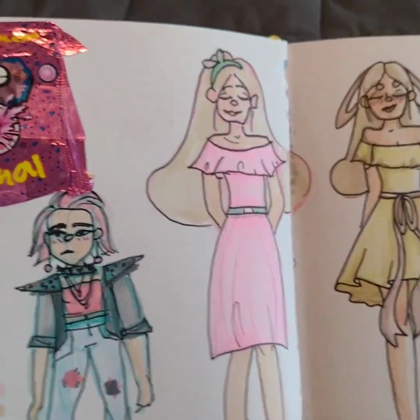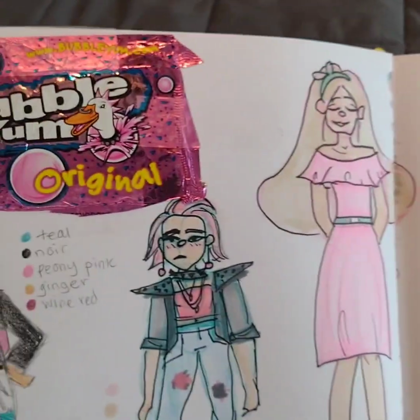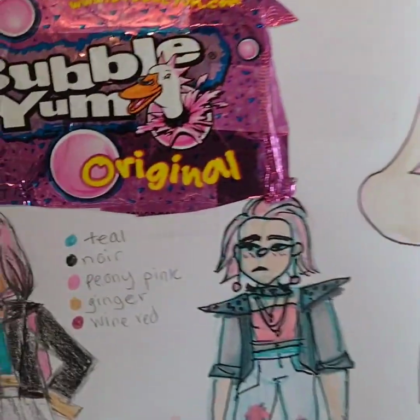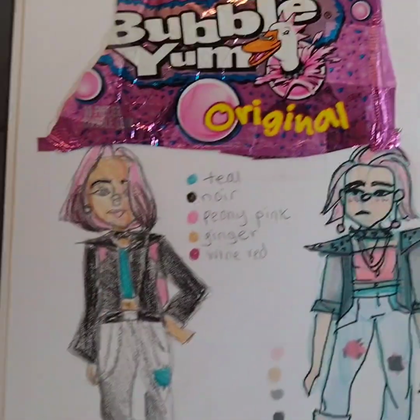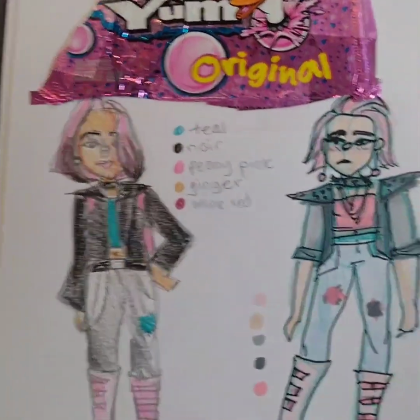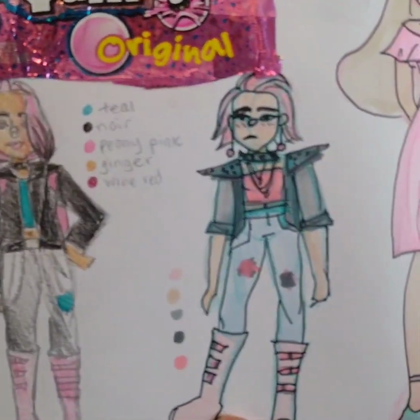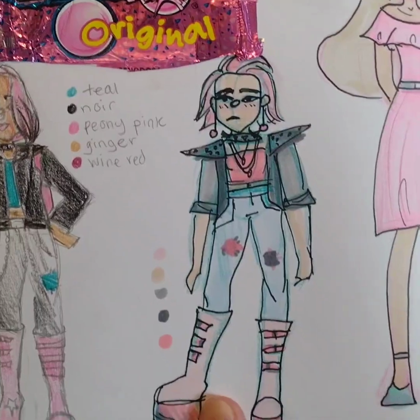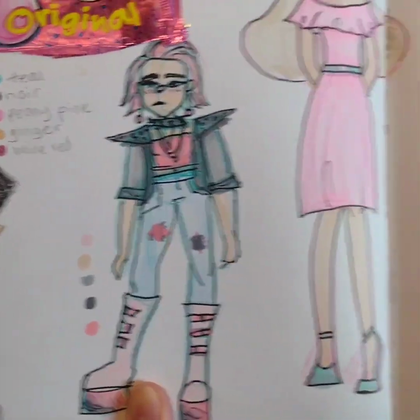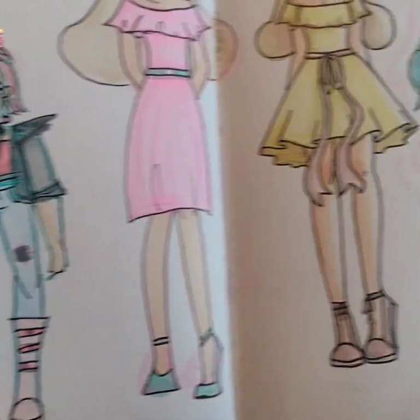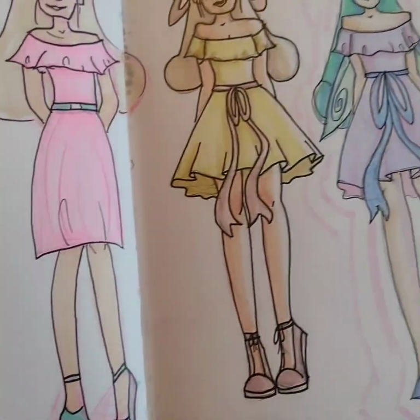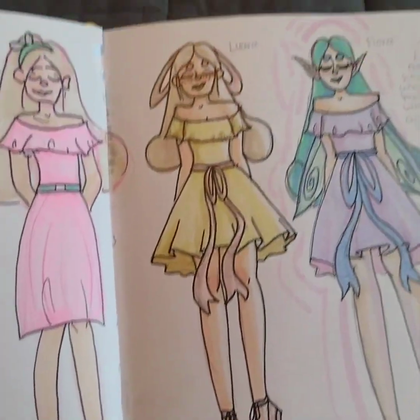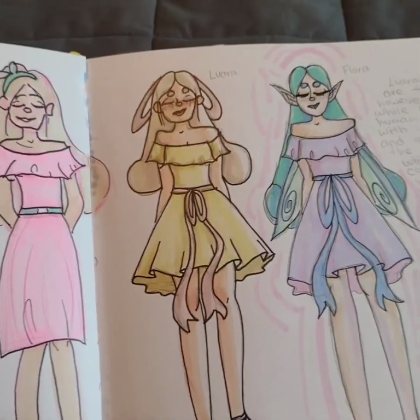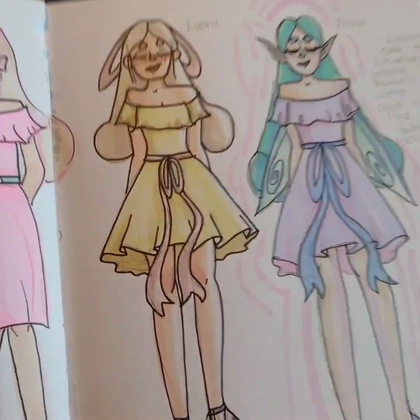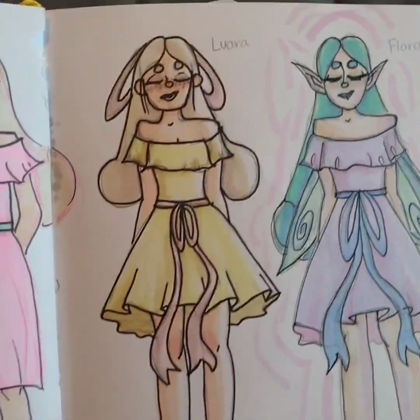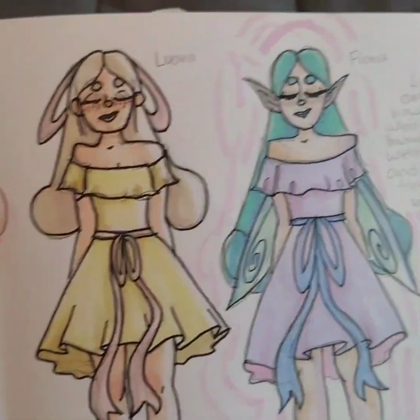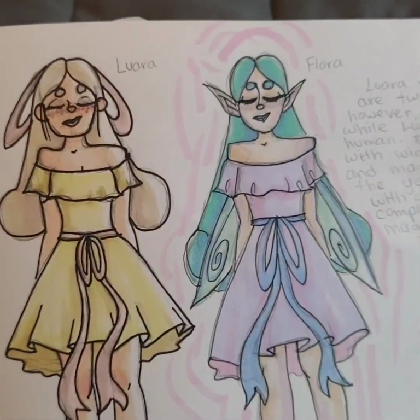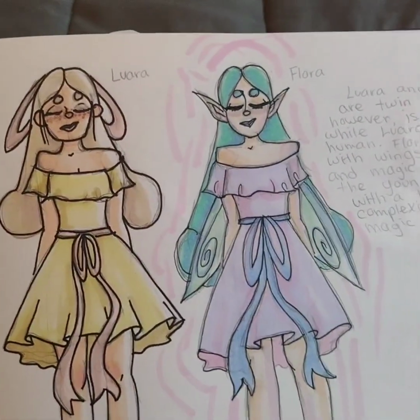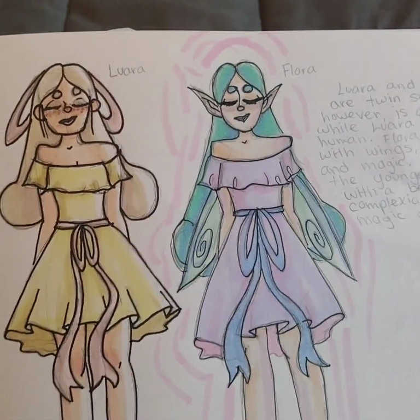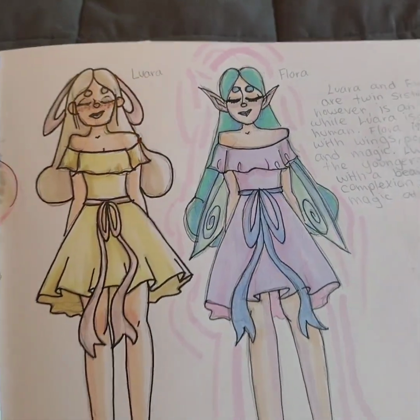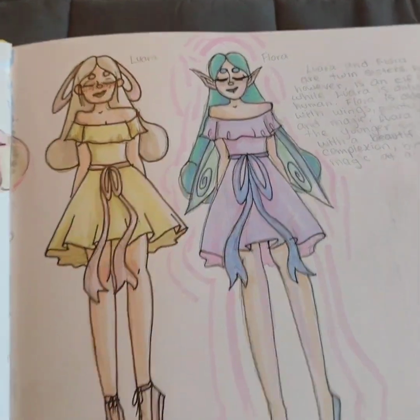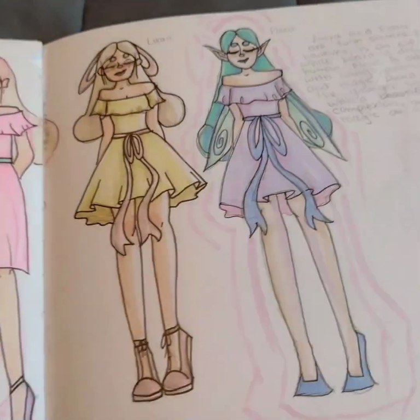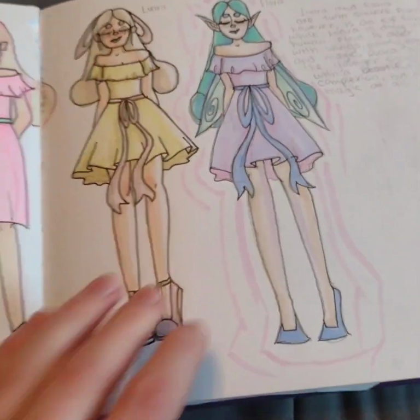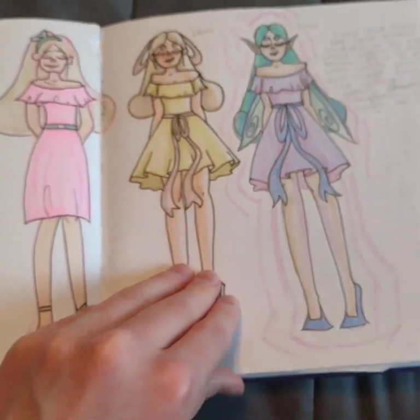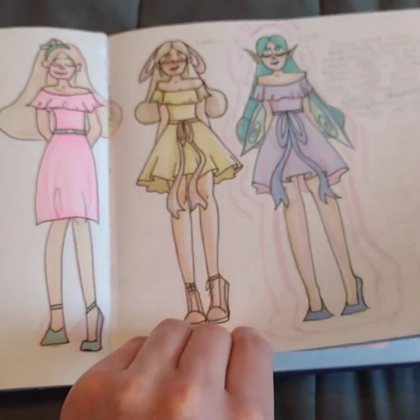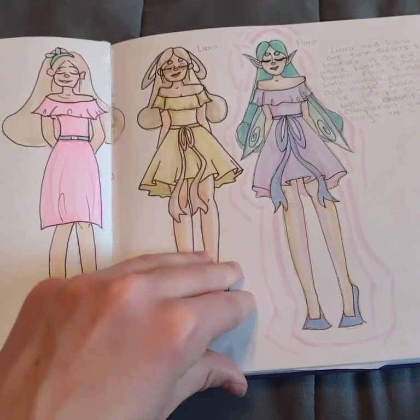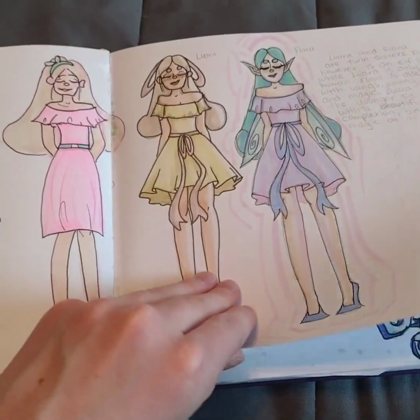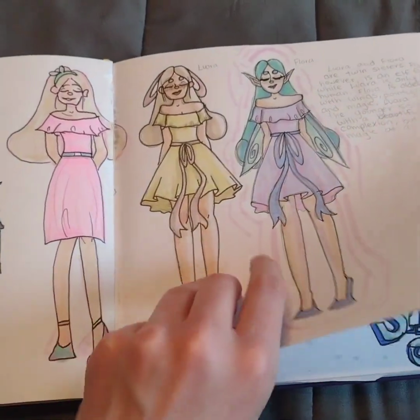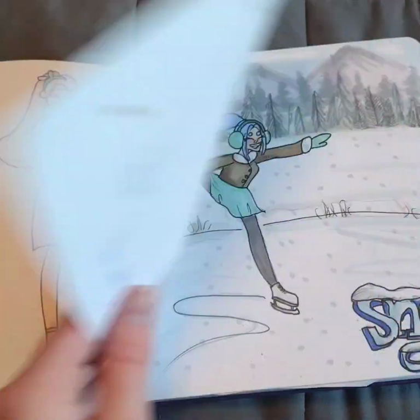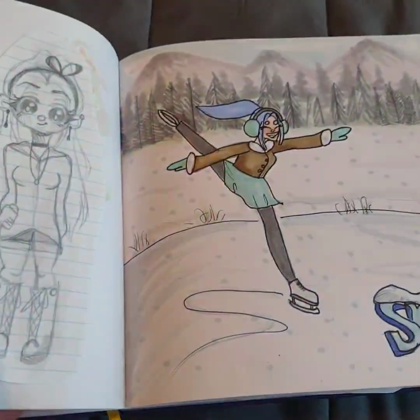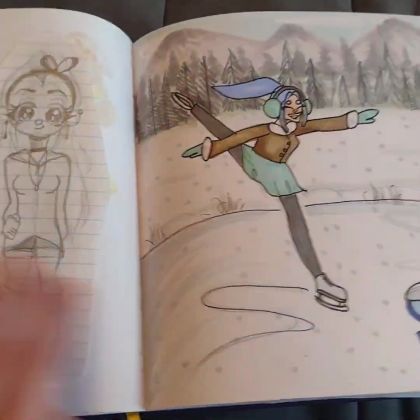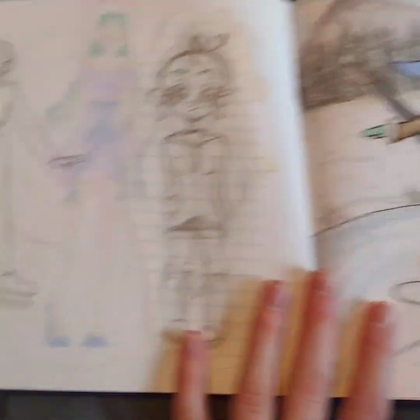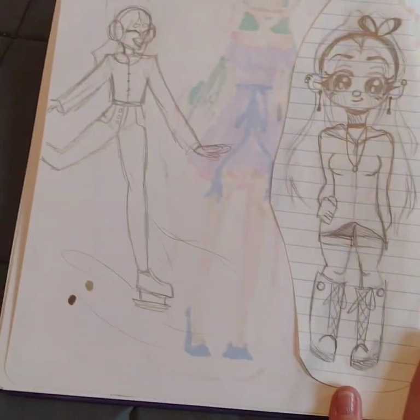That's why they have like pink hair and stuff. And then these are my other two characters that I made — Flora and Laura — and there's like that little story paragraph, but then there's just some random sketches.